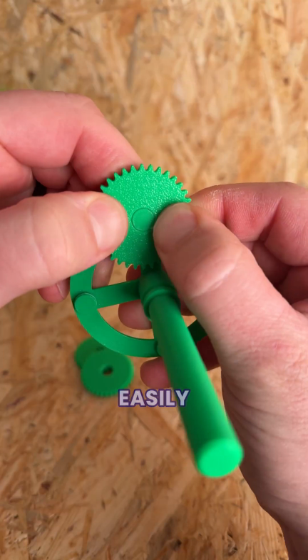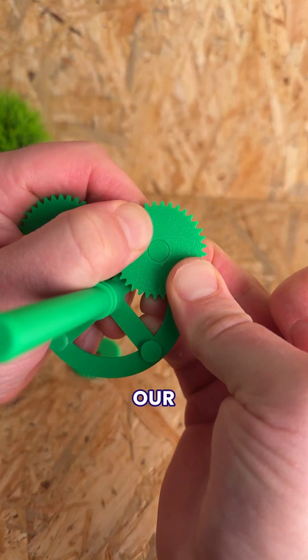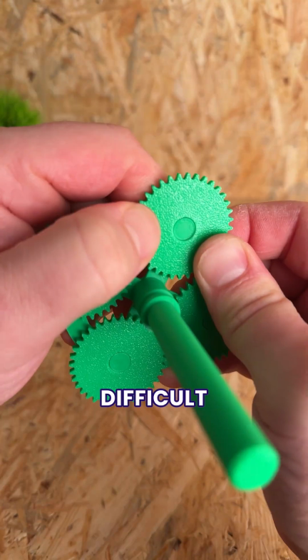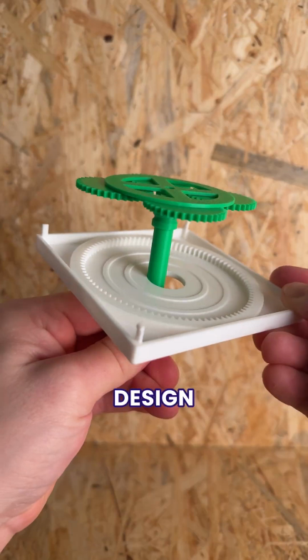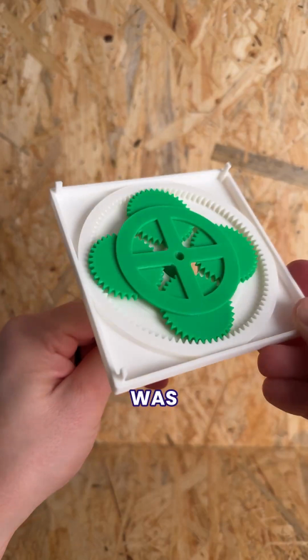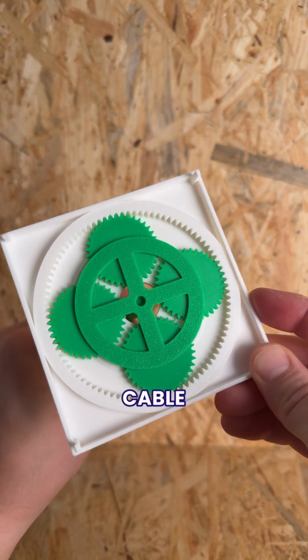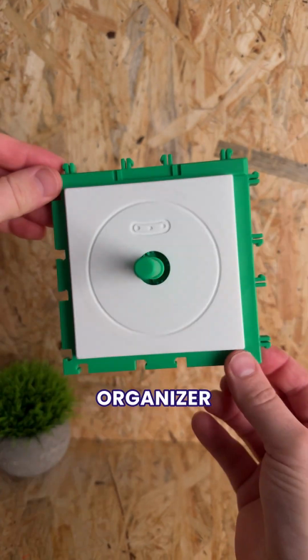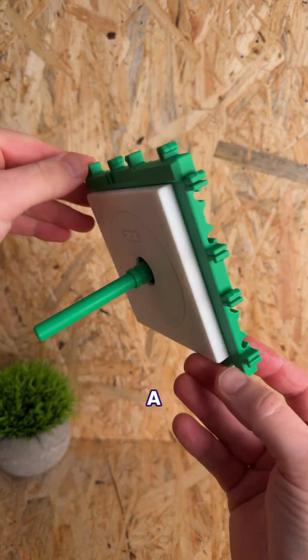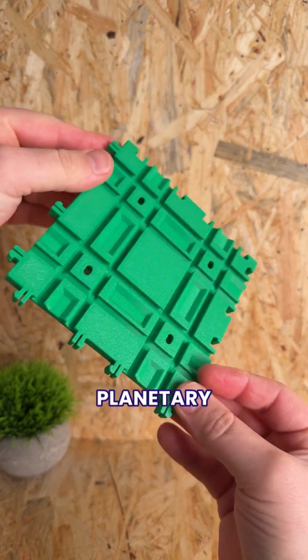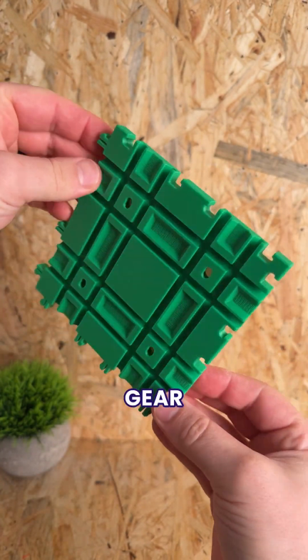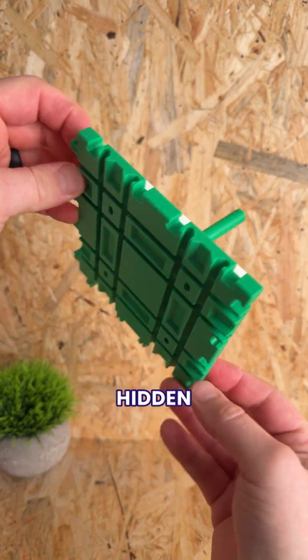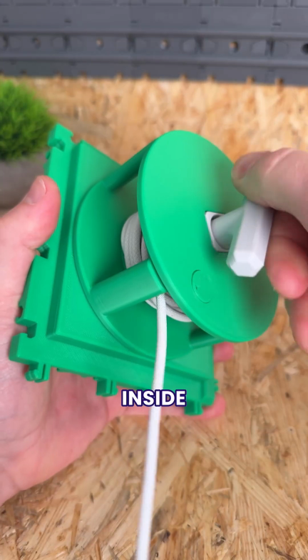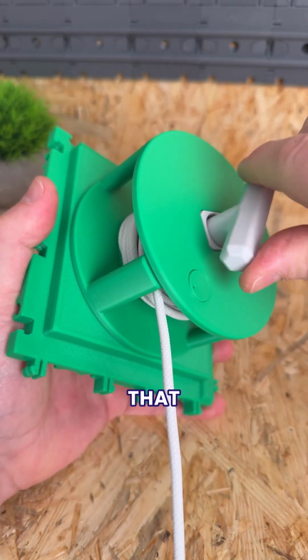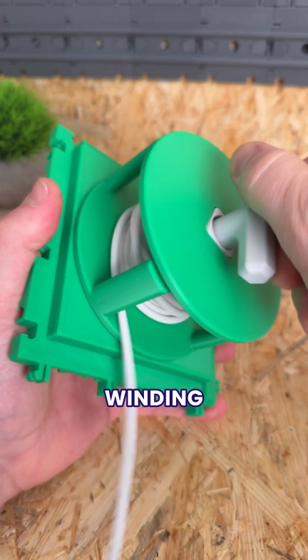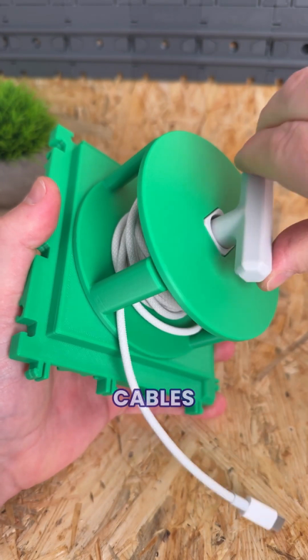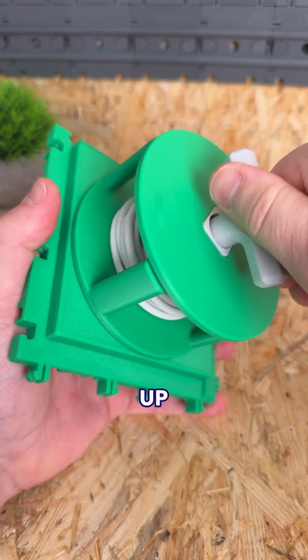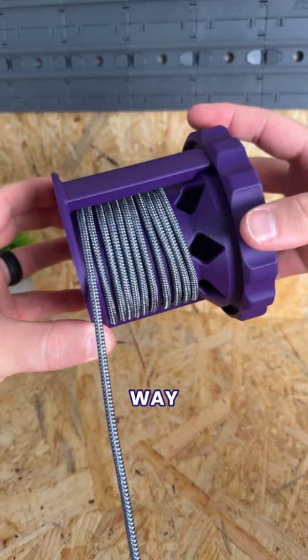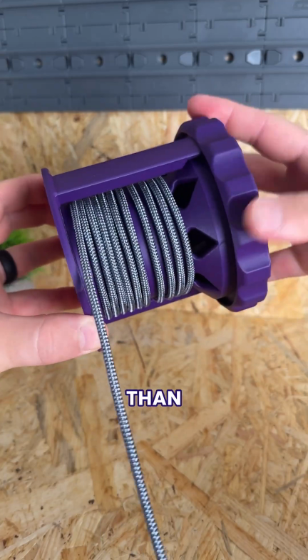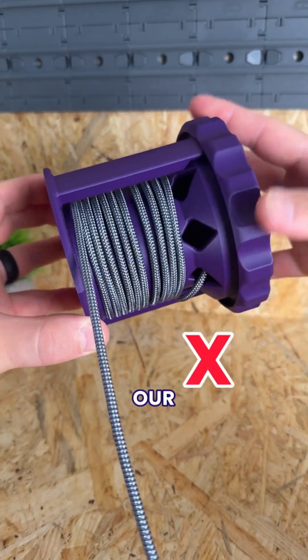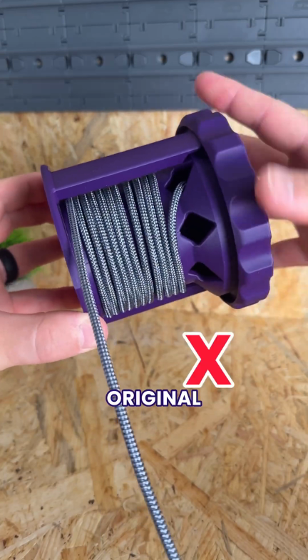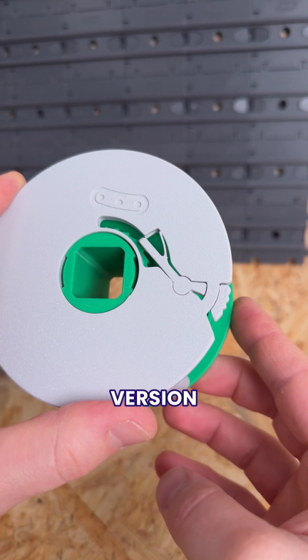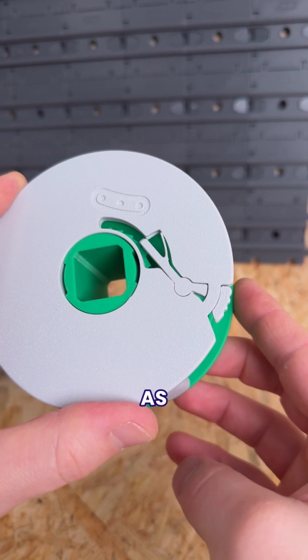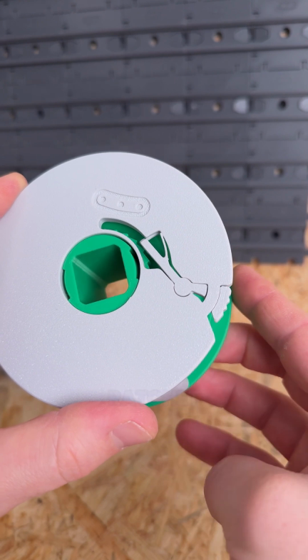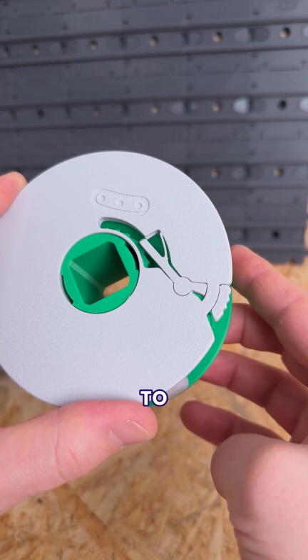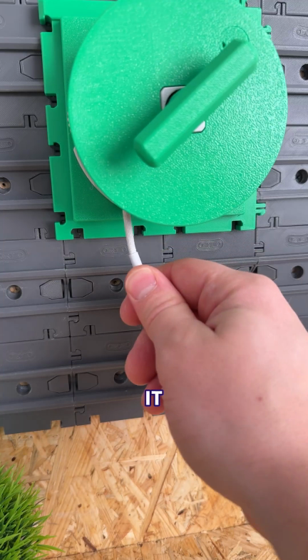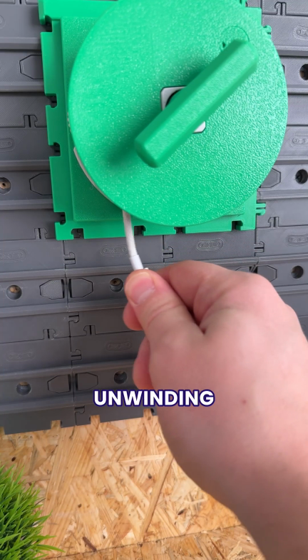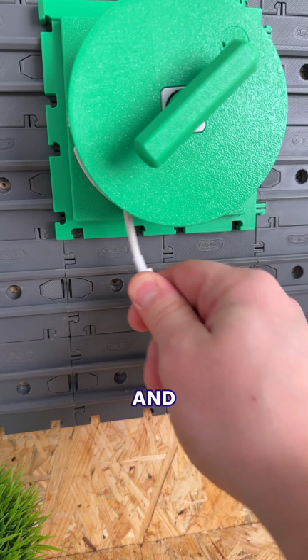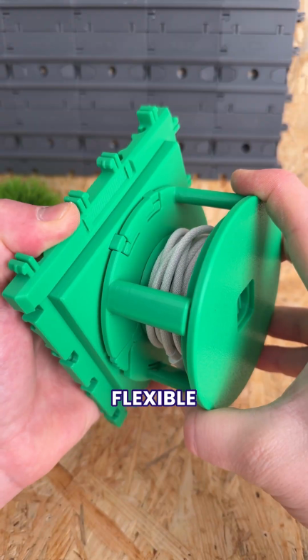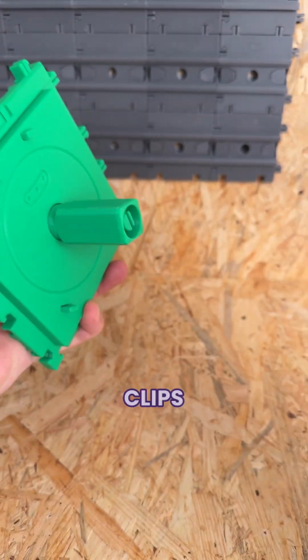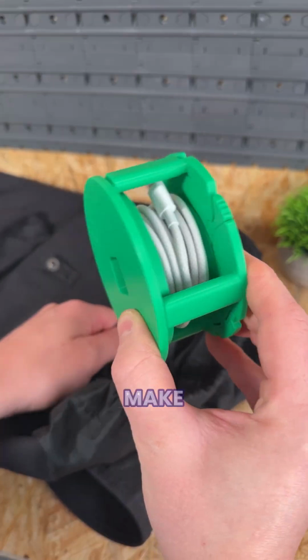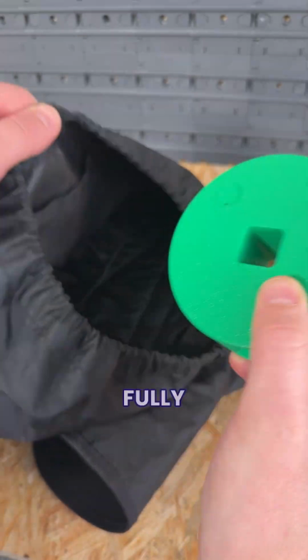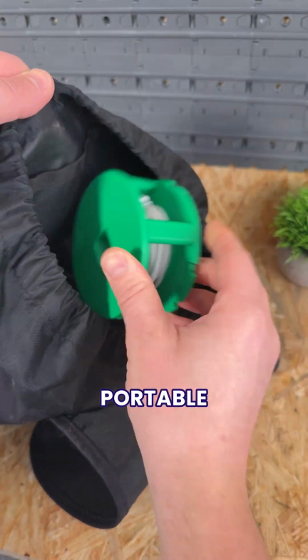But easily our most difficult design was a cable organizer with a planetary gear hidden inside that makes winding our cables up way faster than on our original version, as well as having a ratchet to stop it unwinding and flexible clips to make it fully portable.